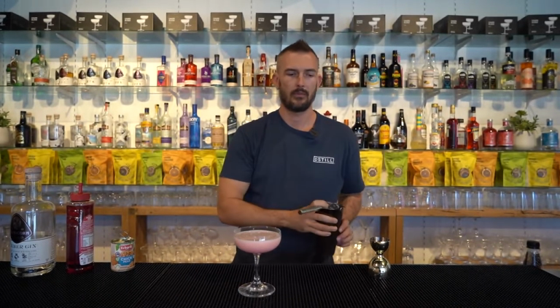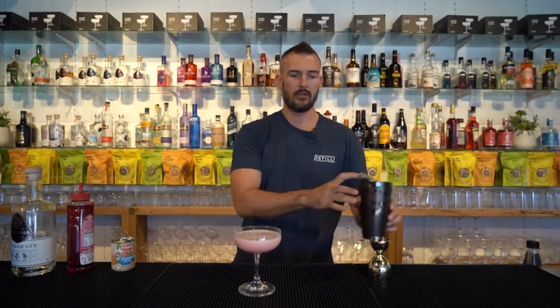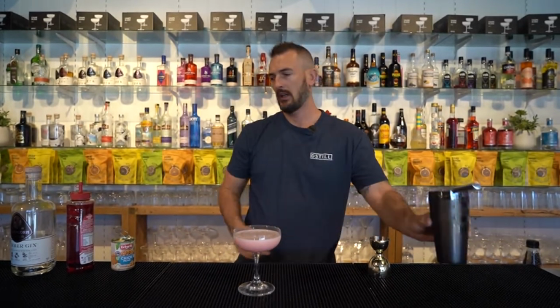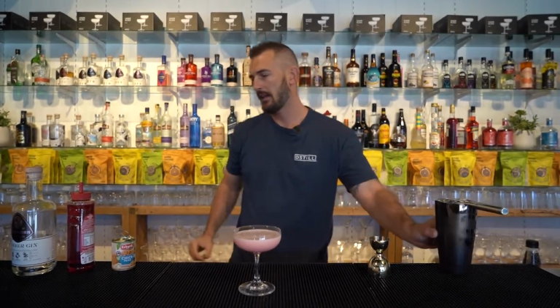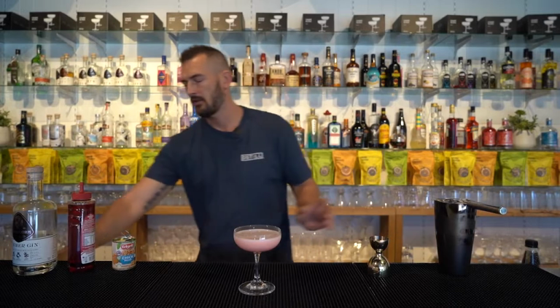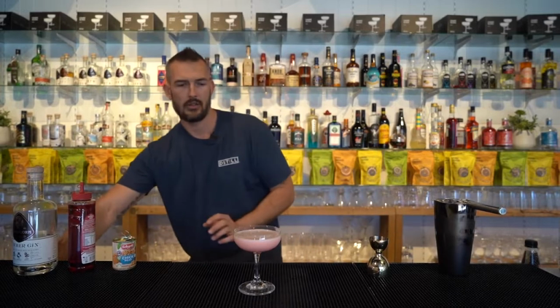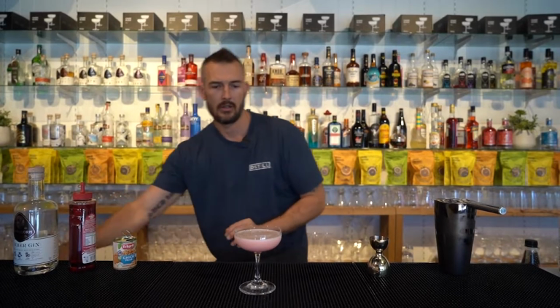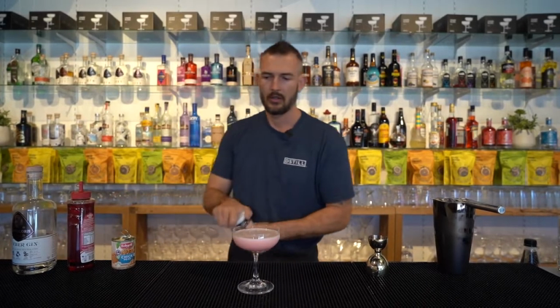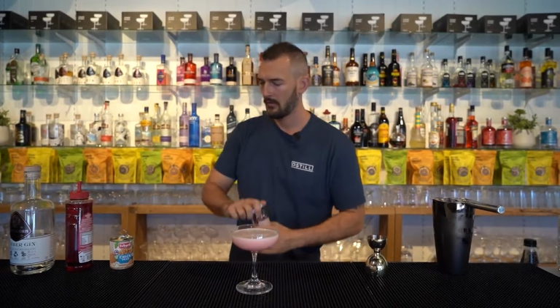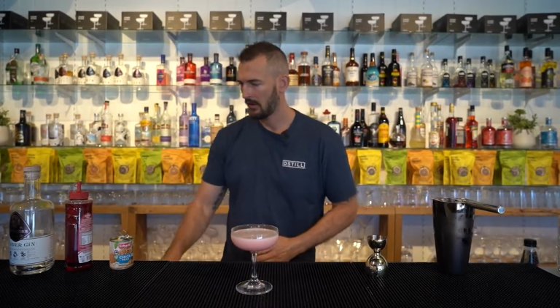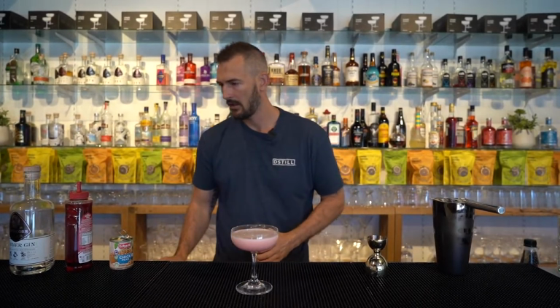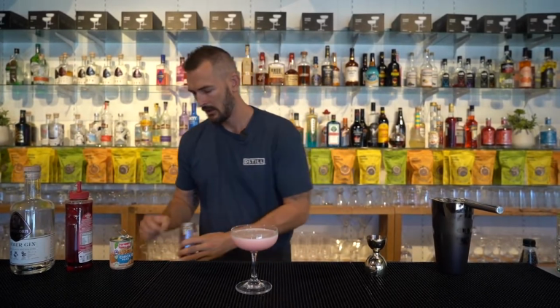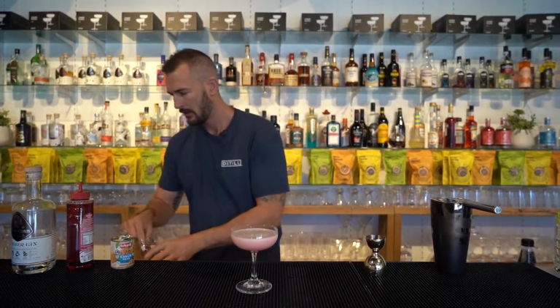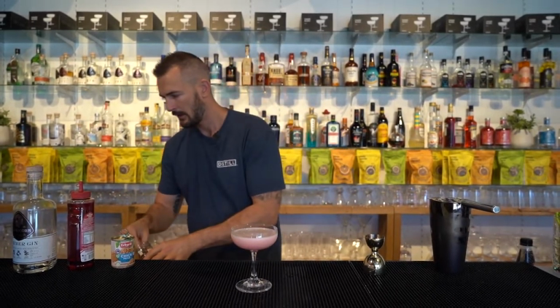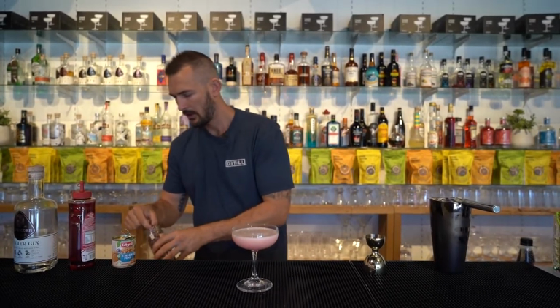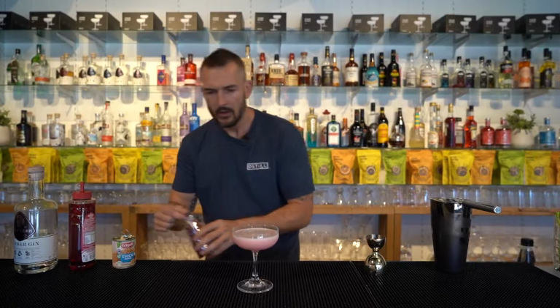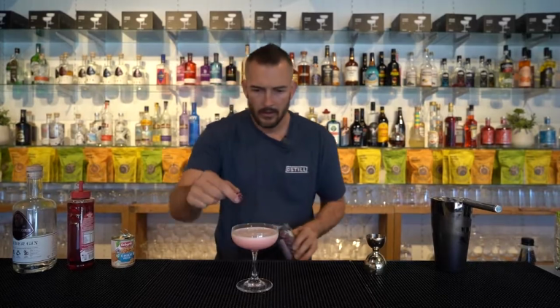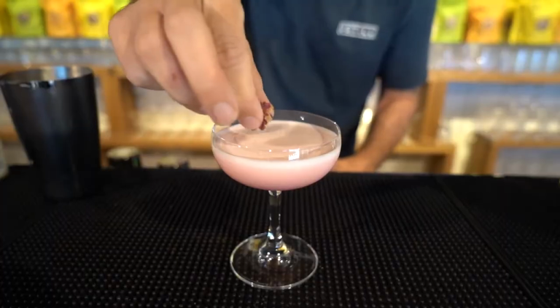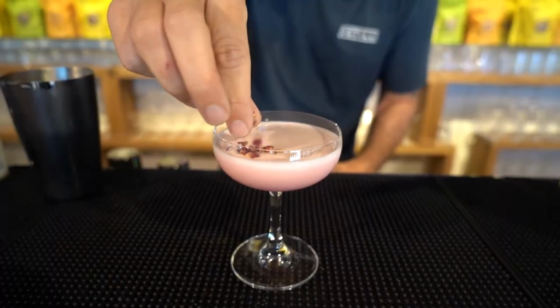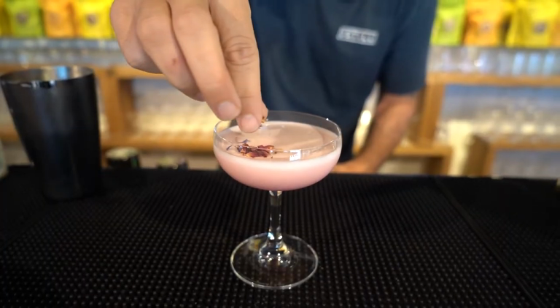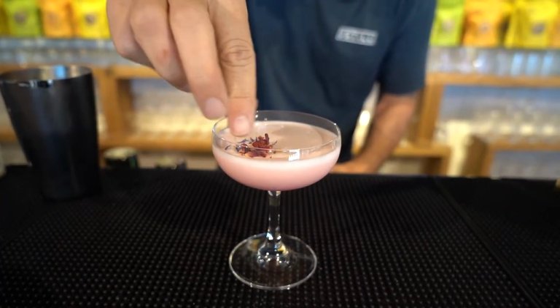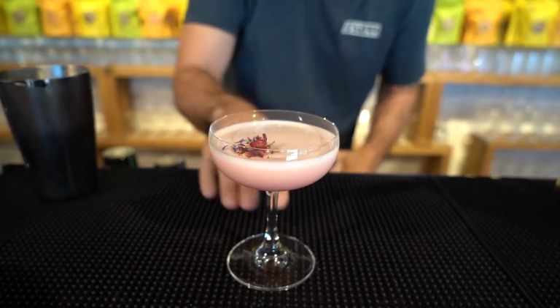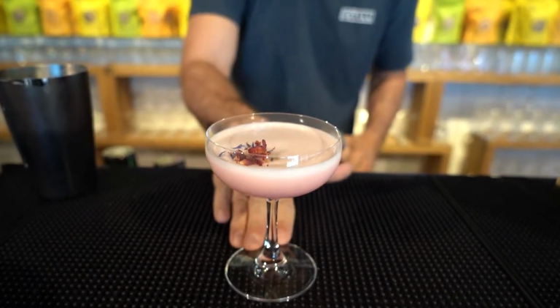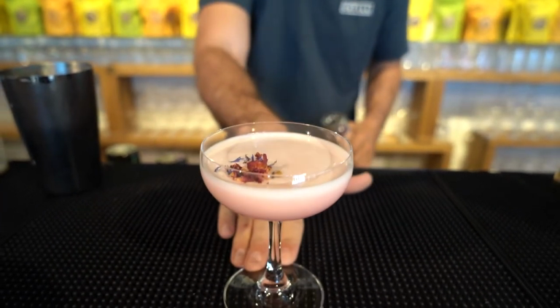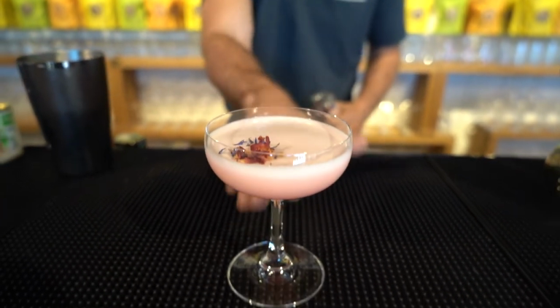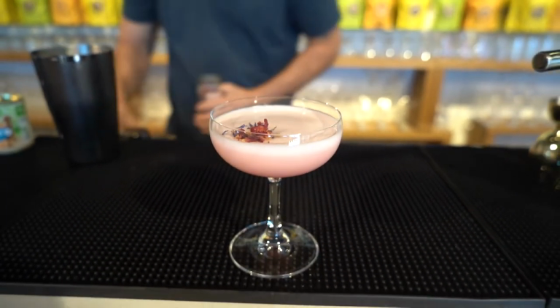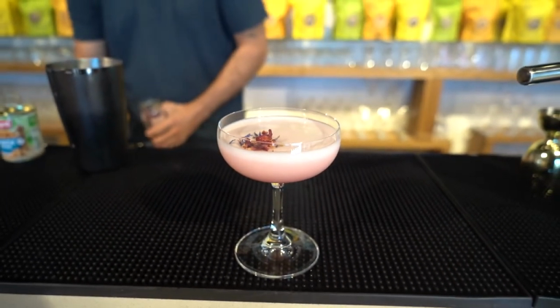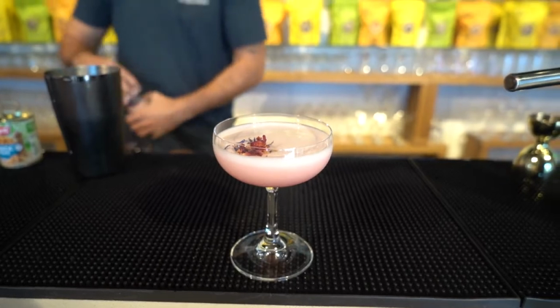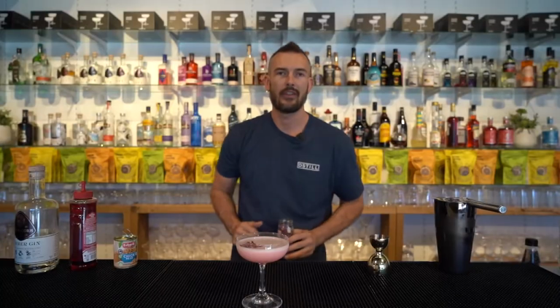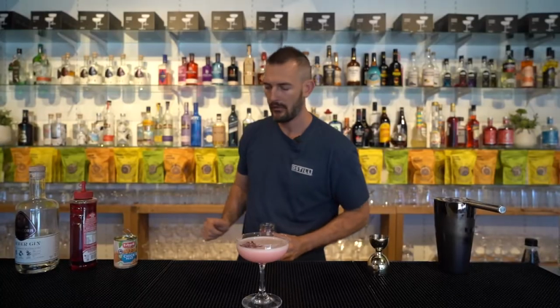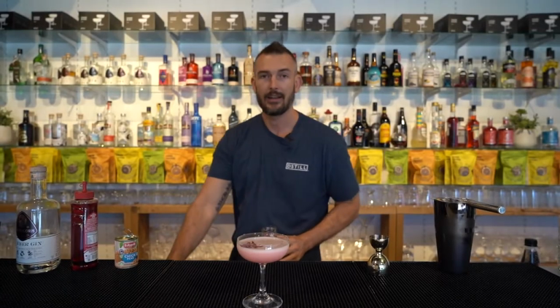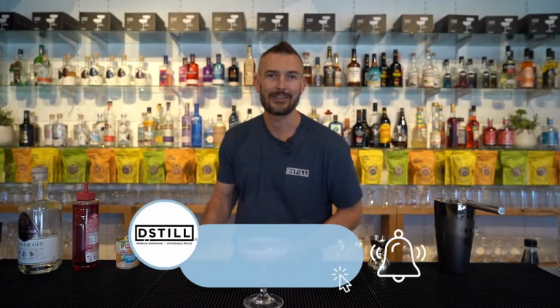Beautiful. And to garnish, we're just going to garnish with some edible flowers. And there you have the Clover Club Cocktail.